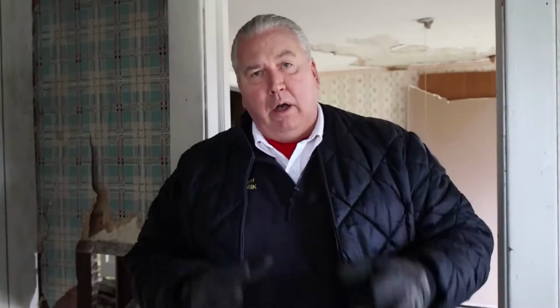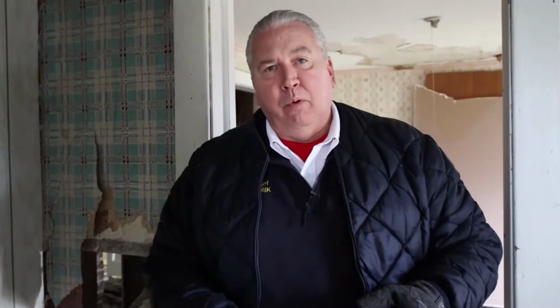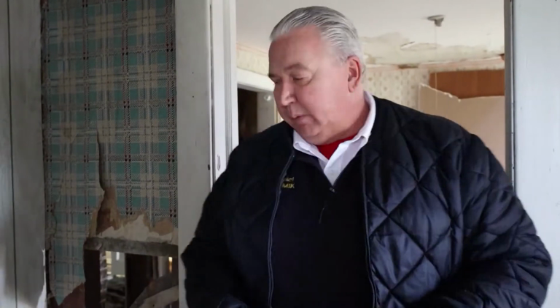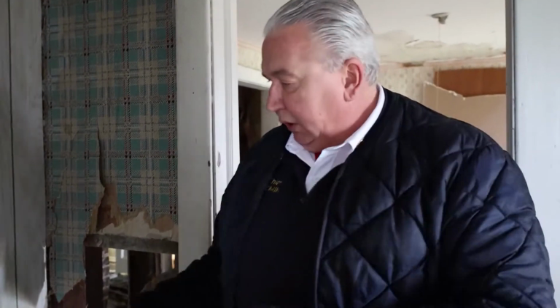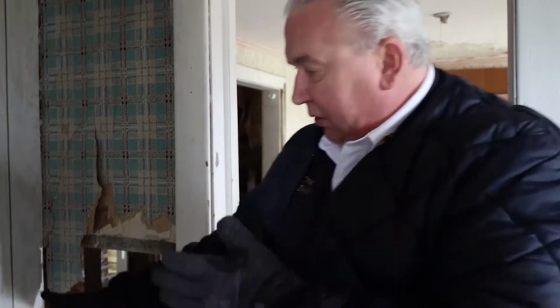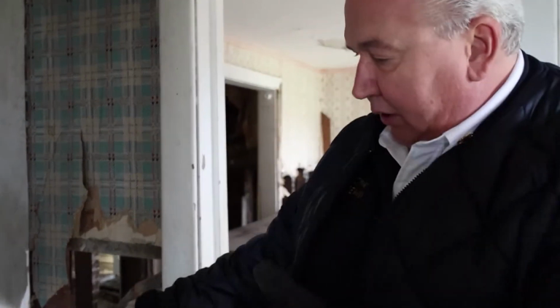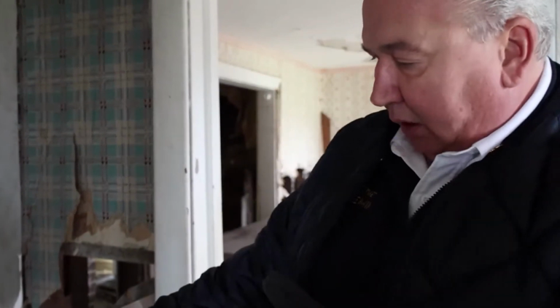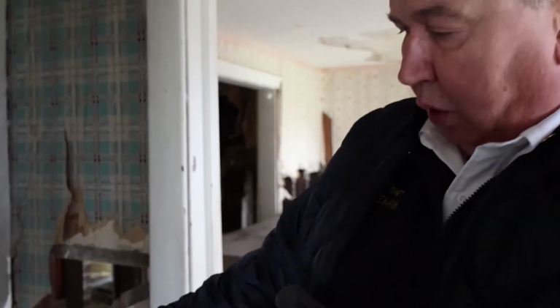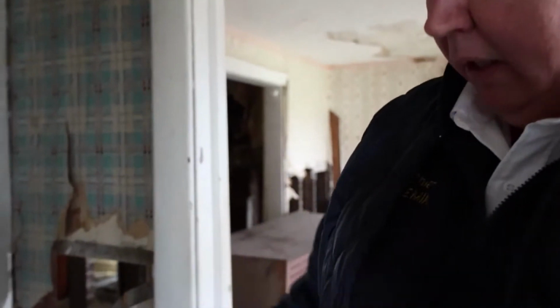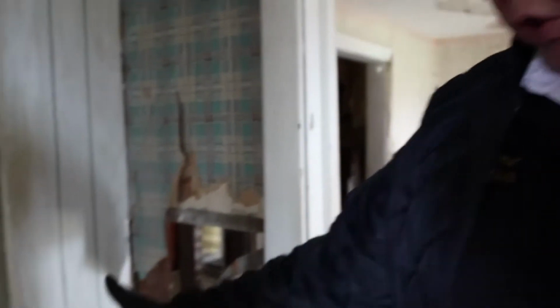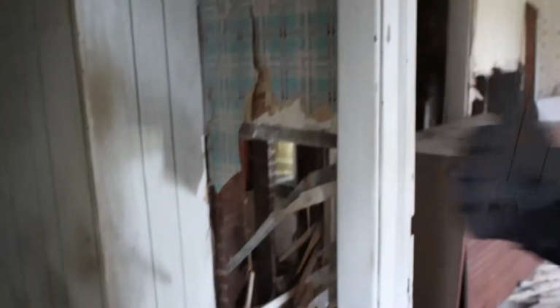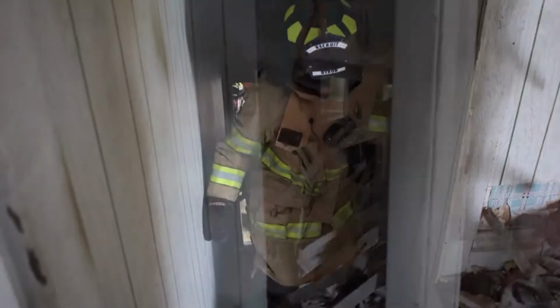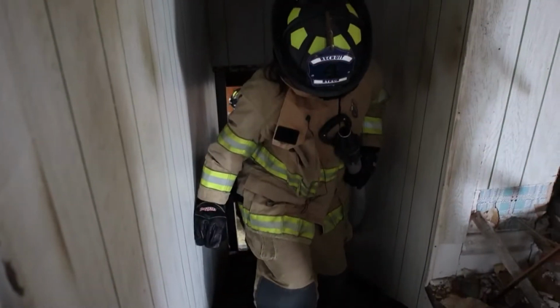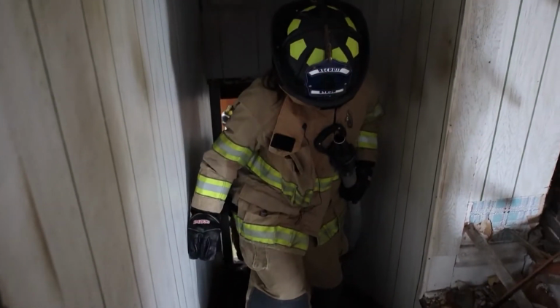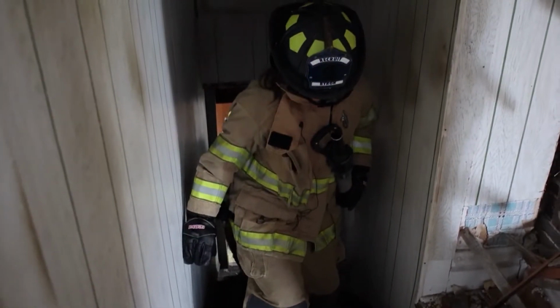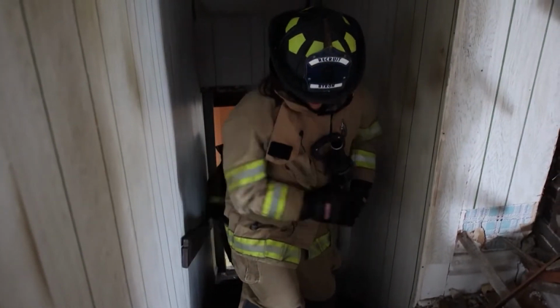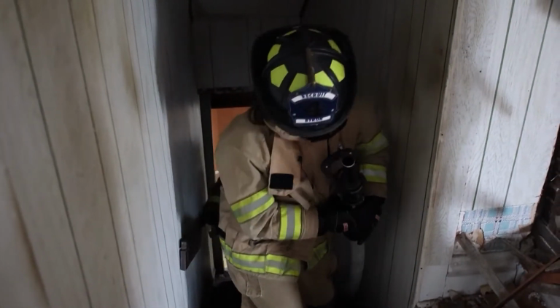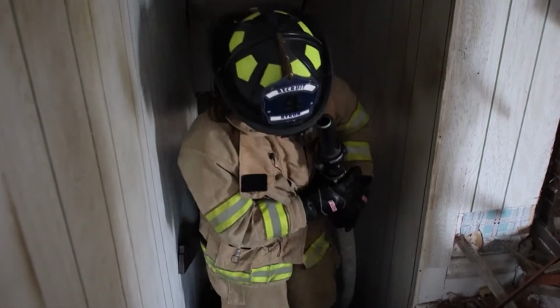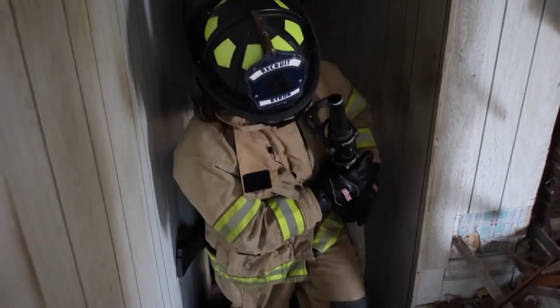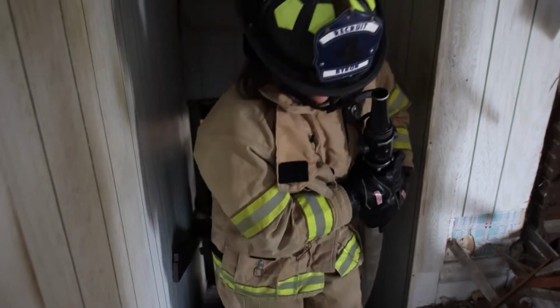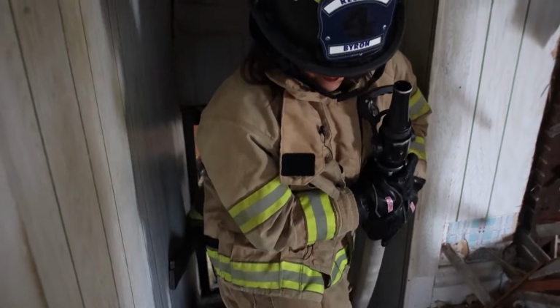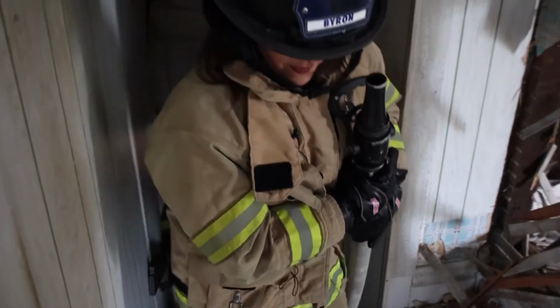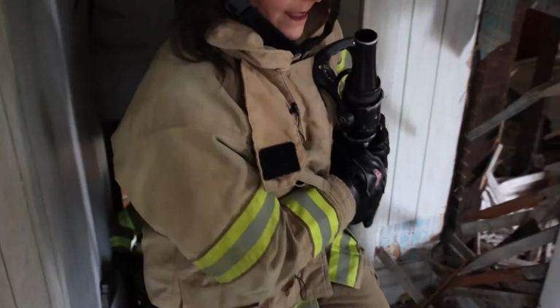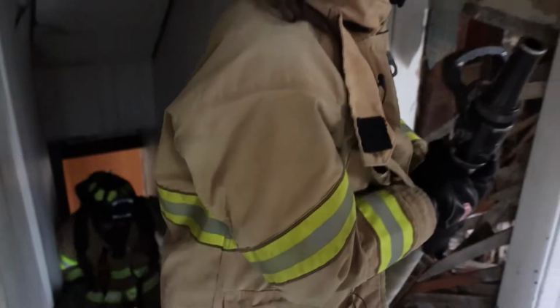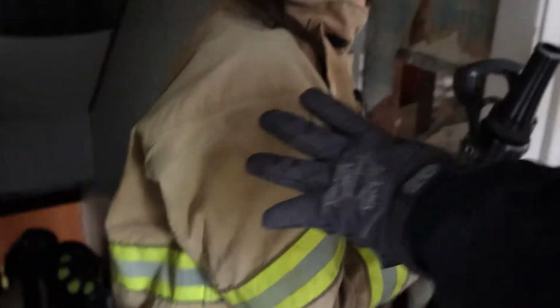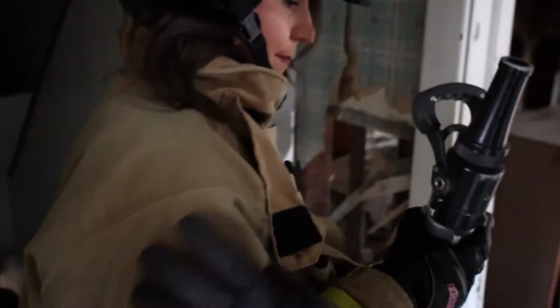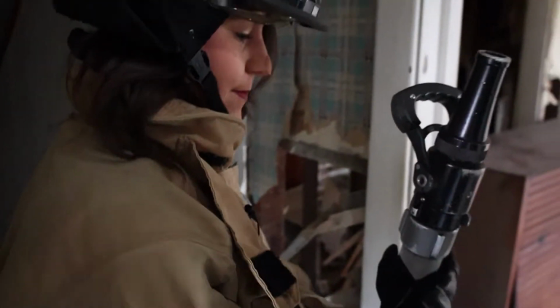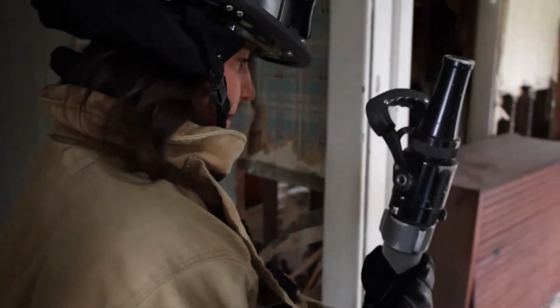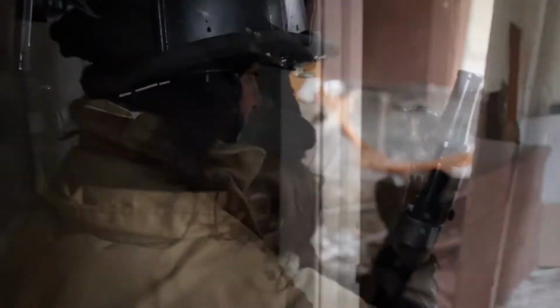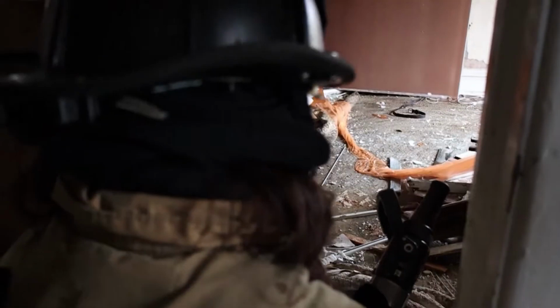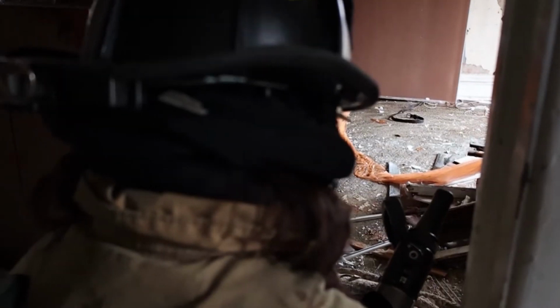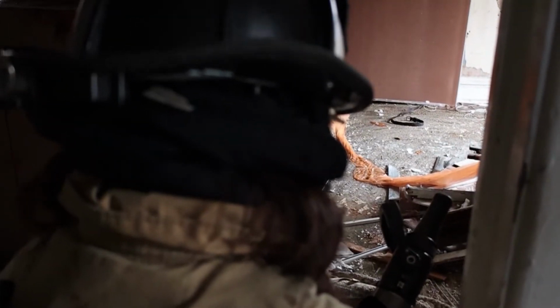At this point in the segment, what you're going to see is Michelle — she's going to take hold of the hose line, bring it up the stairs, turn to the left, open the nozzle, knock down the fire that's in here, and then go to the window and simulate some ventilation. That's what we're going to see next.